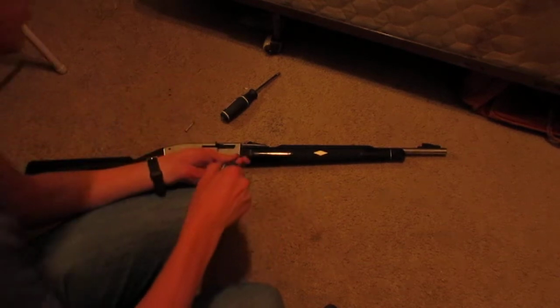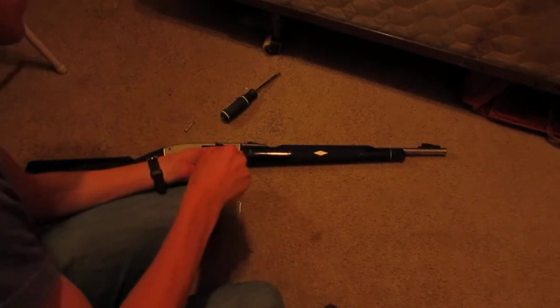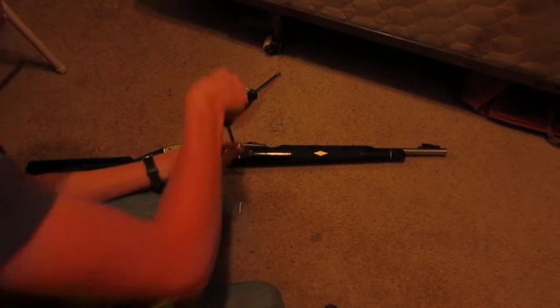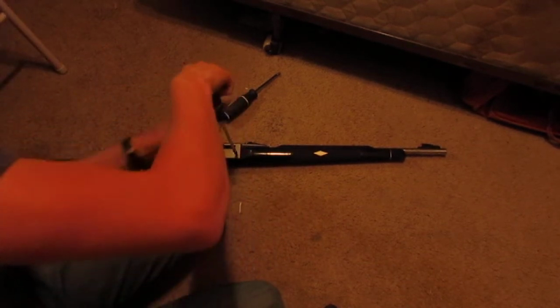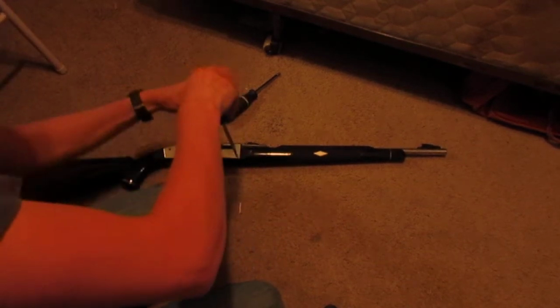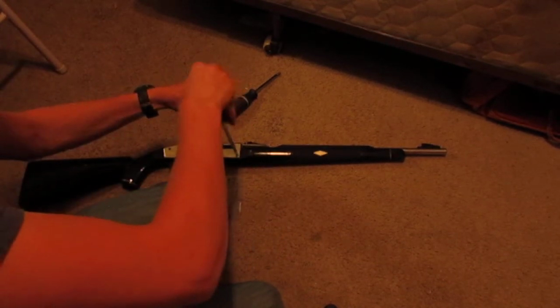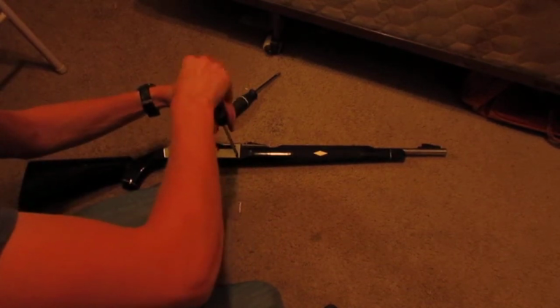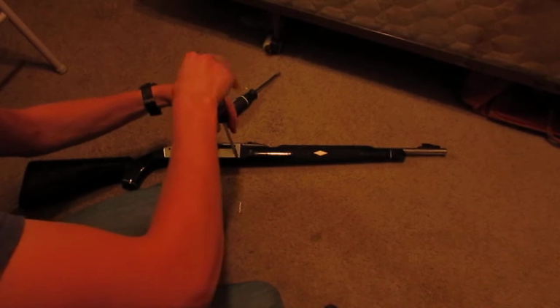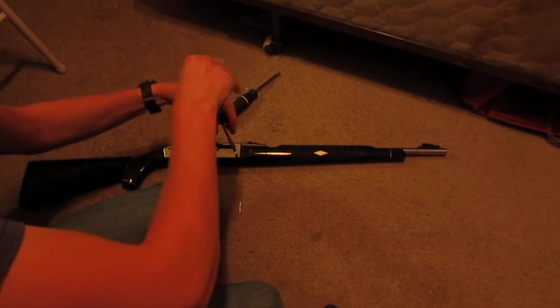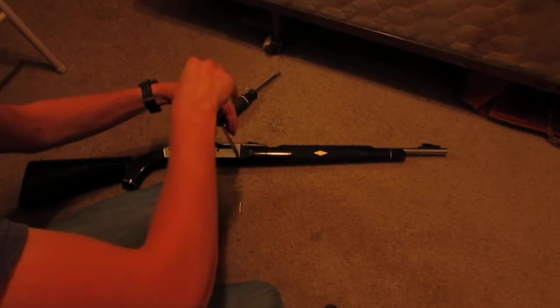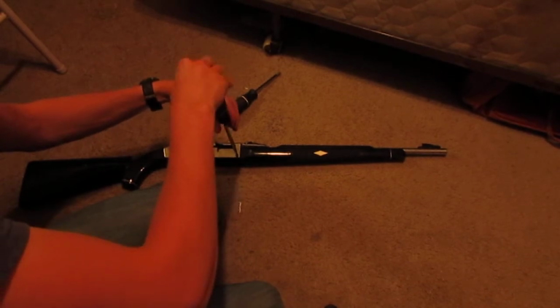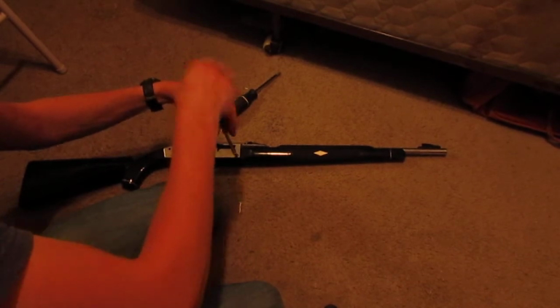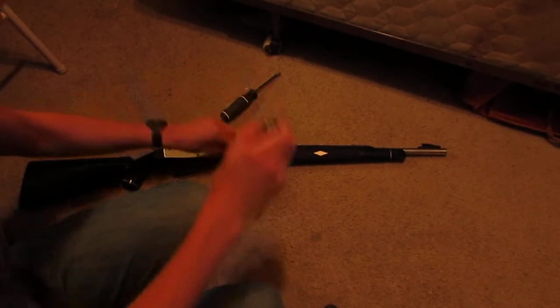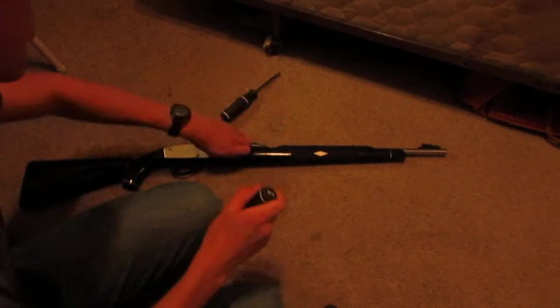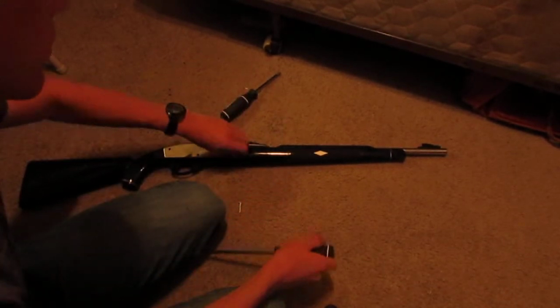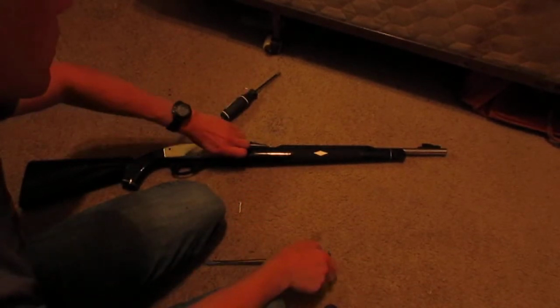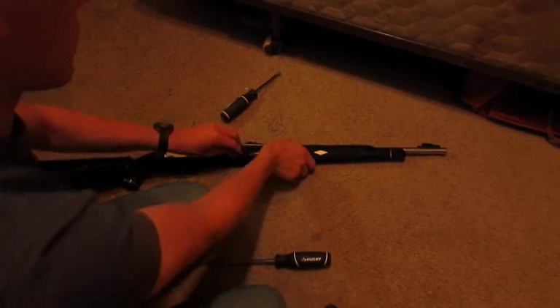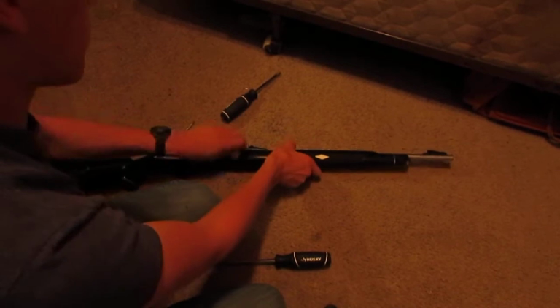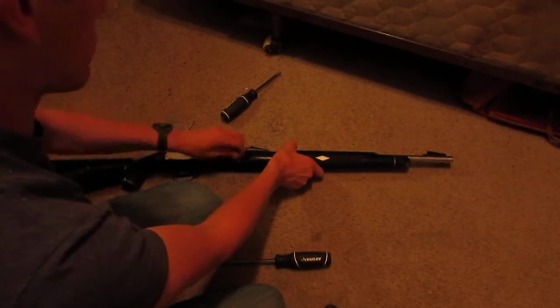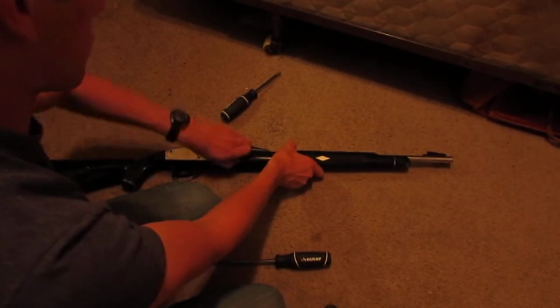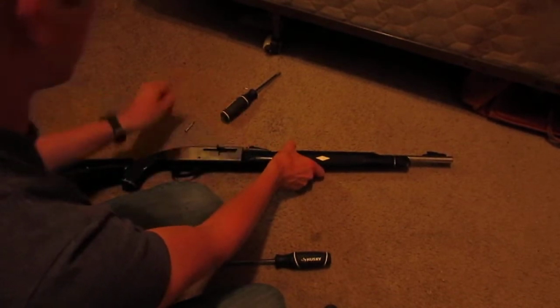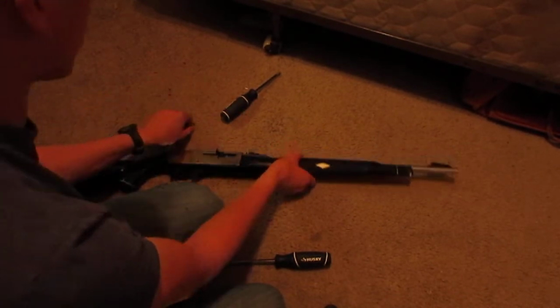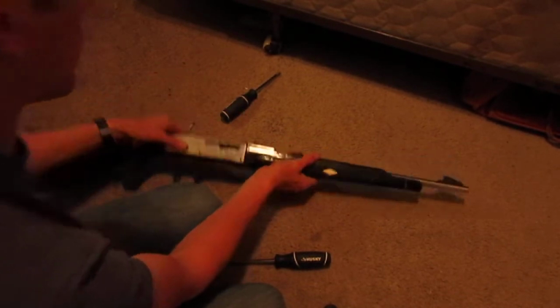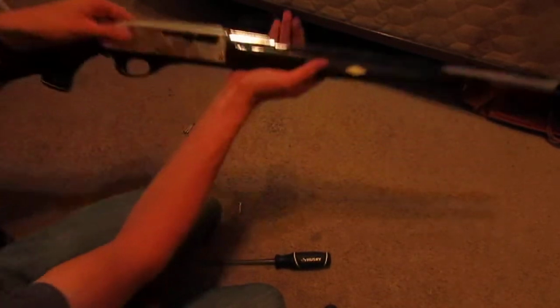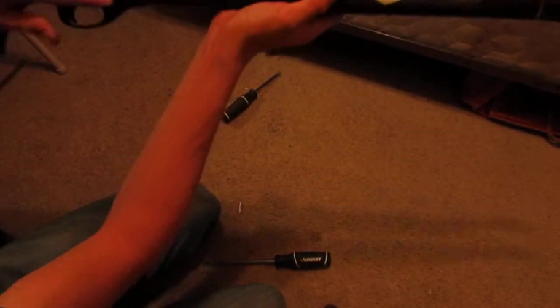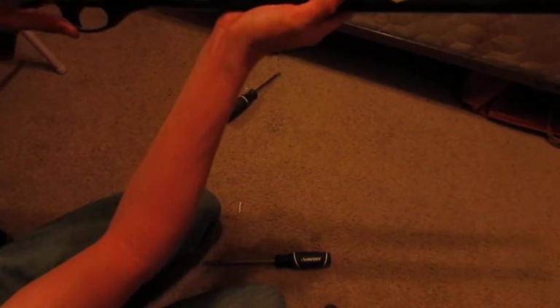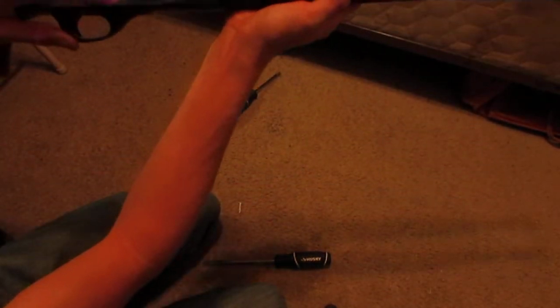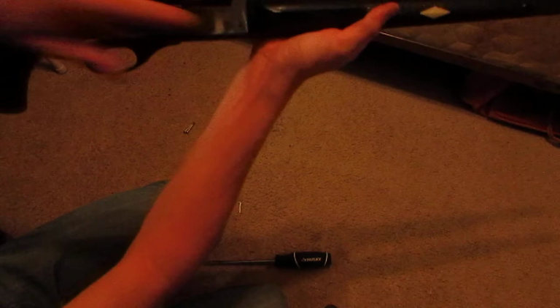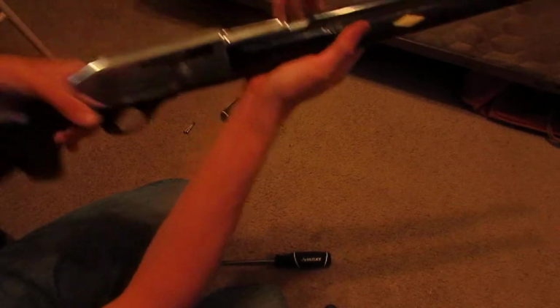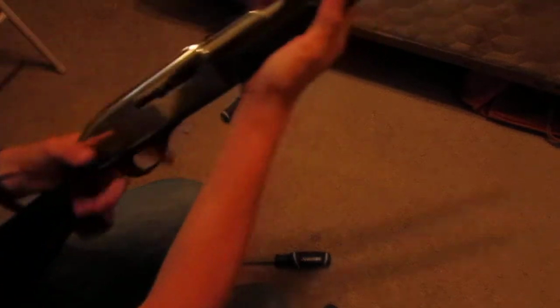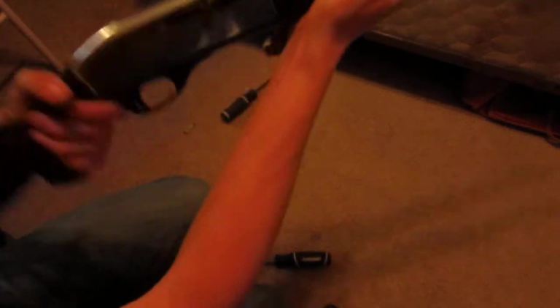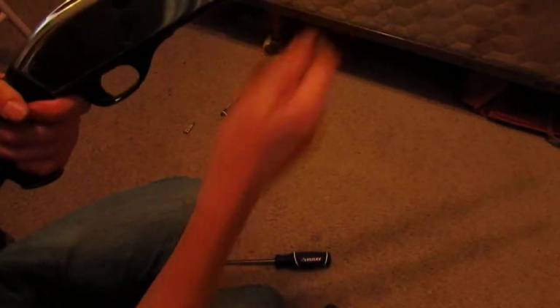I'll show you guys a little bit closer. I'm just taking out these two pins here — they come out real easy. Keep them together. Just like that — I took them out, there and there.